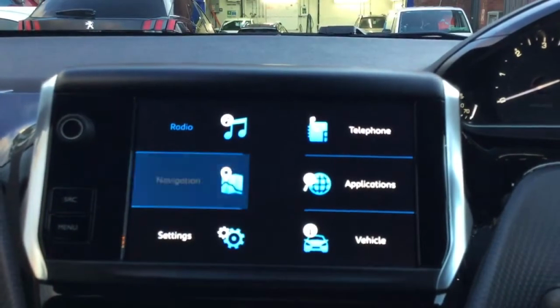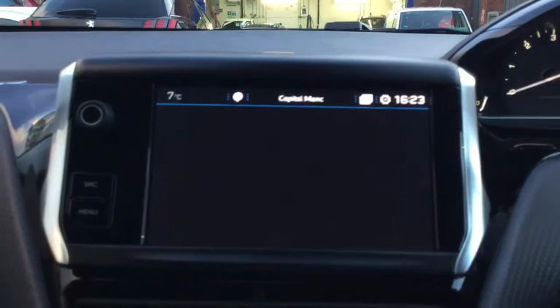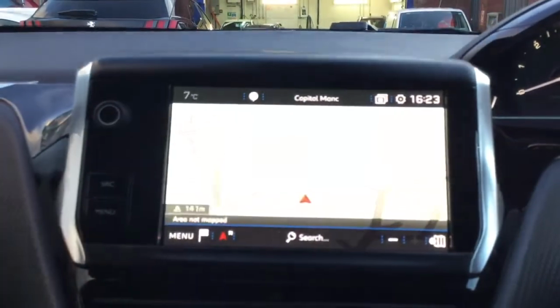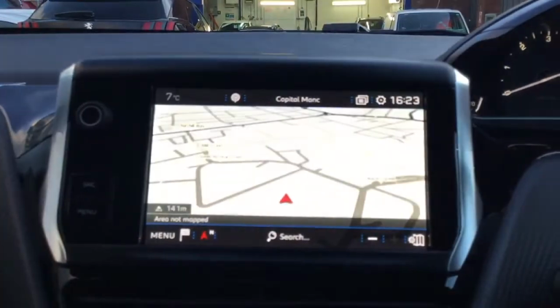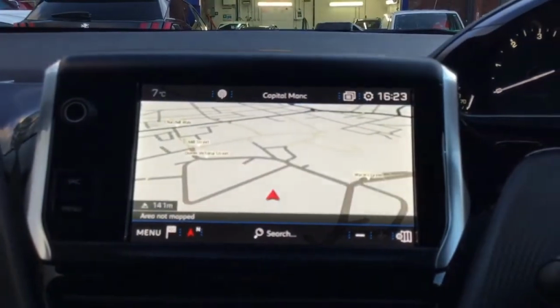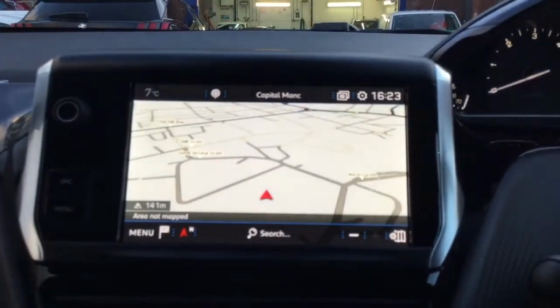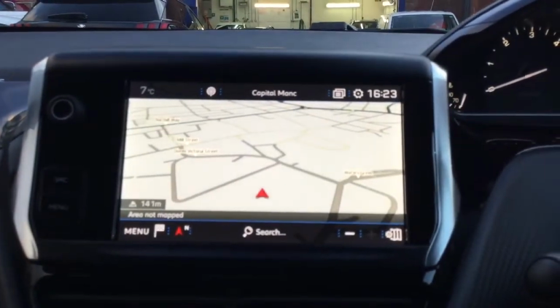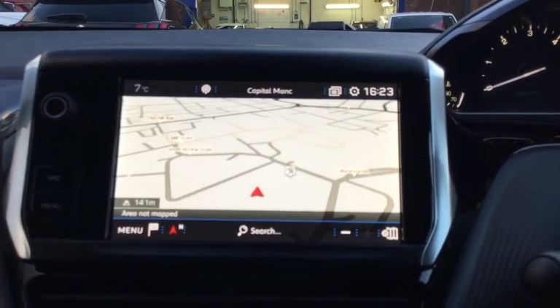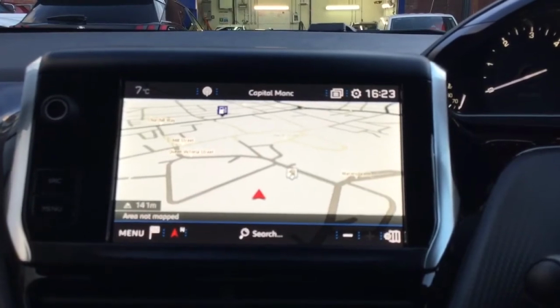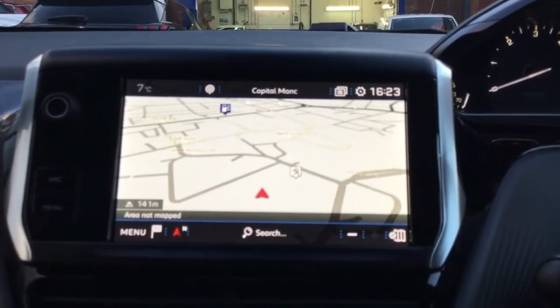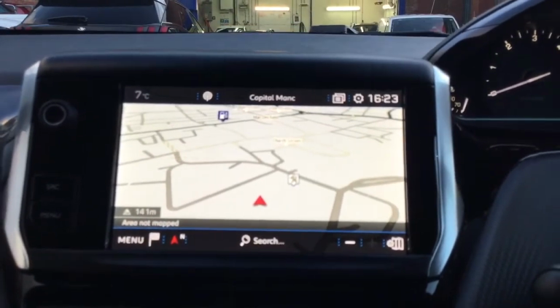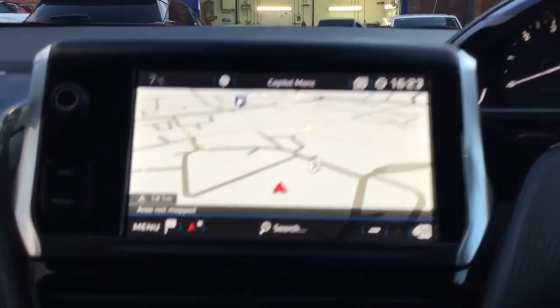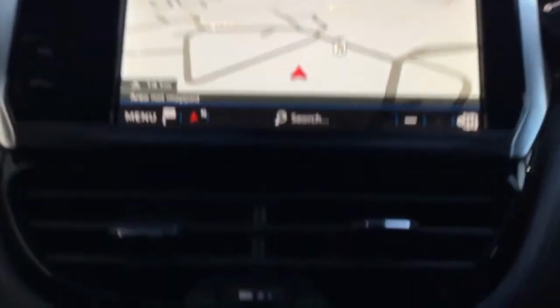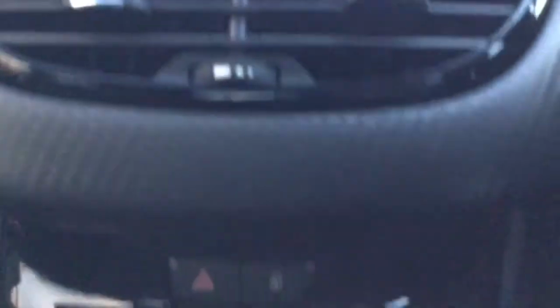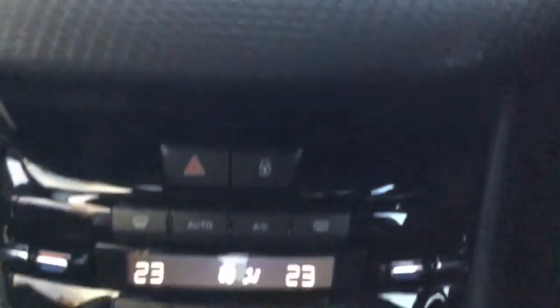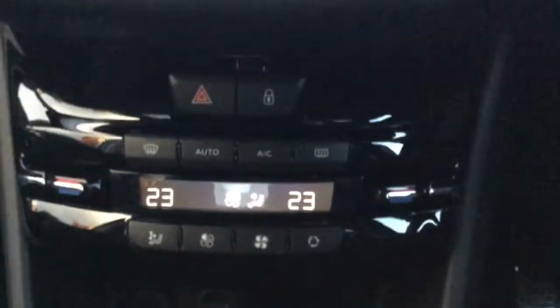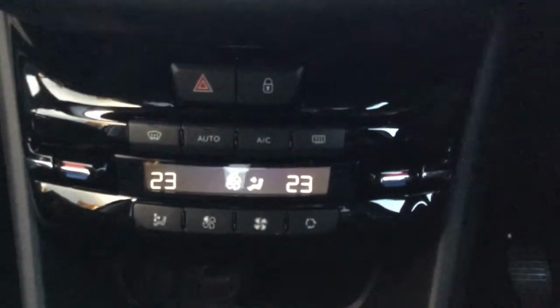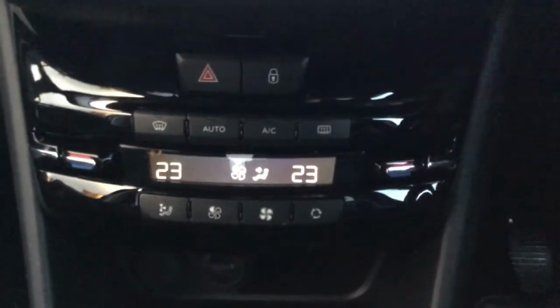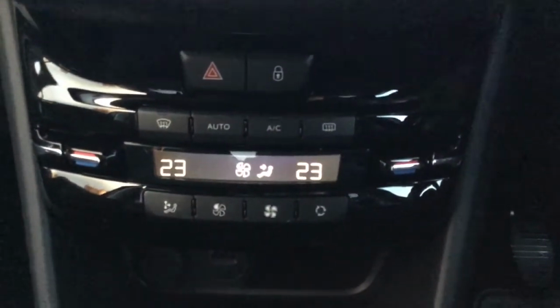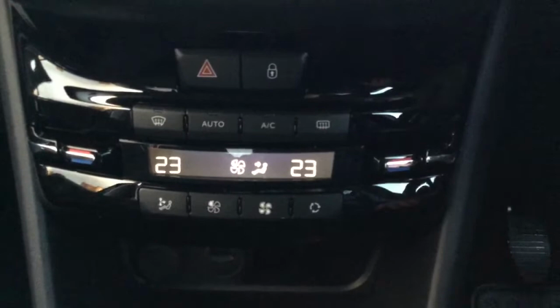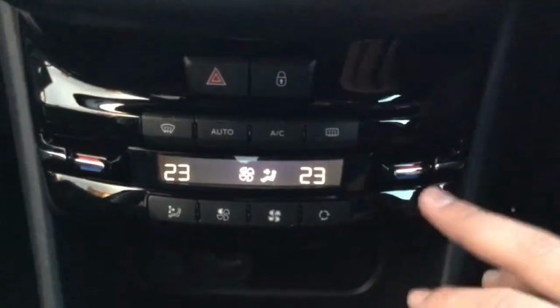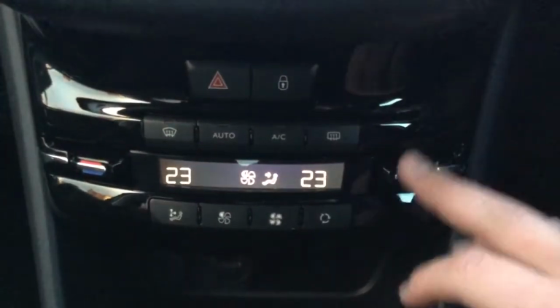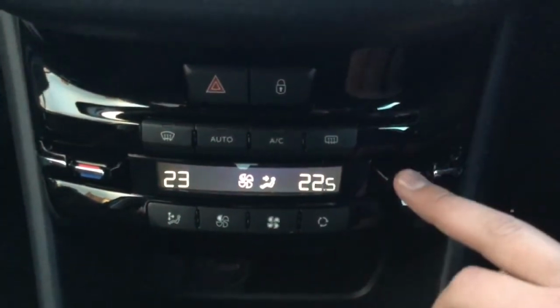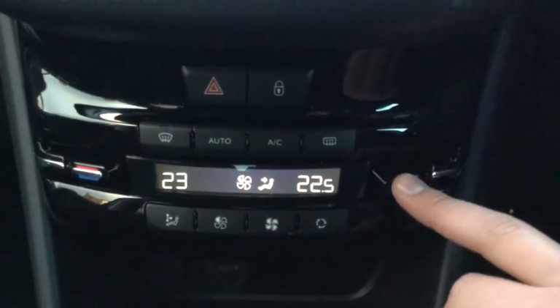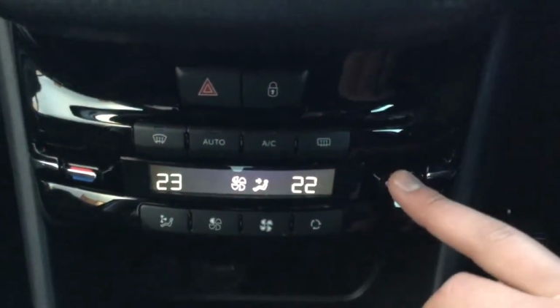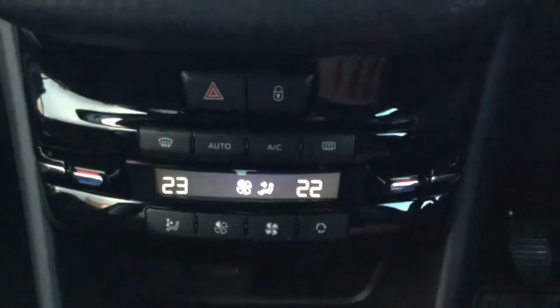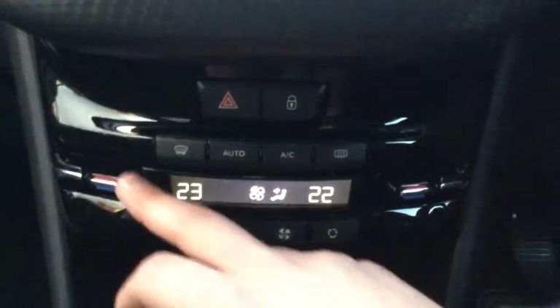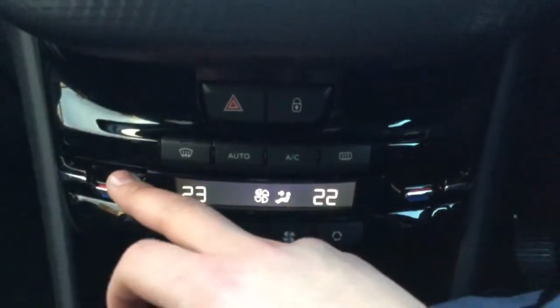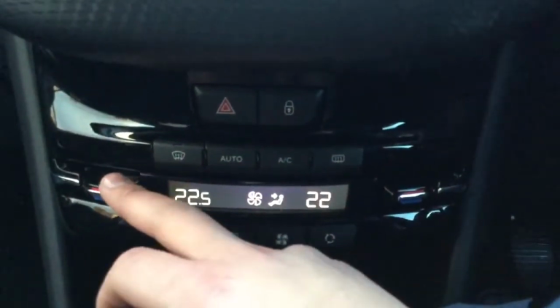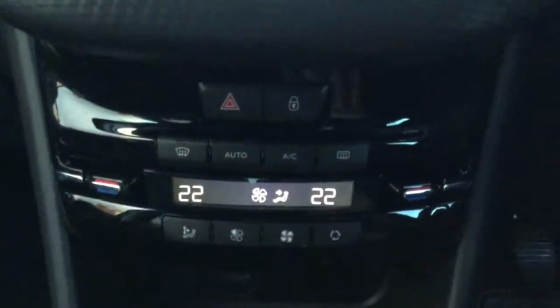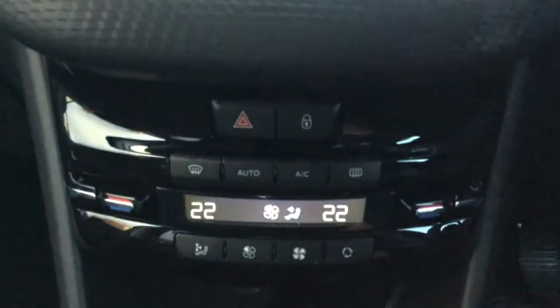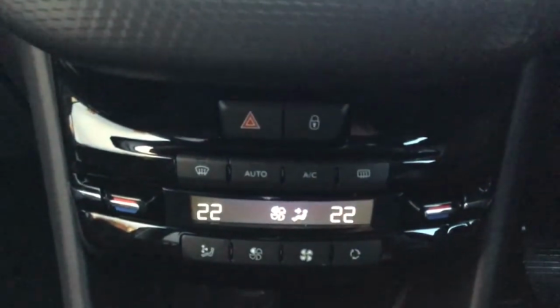Press this button in the middle and as you can see you have your sat nav, which is very good. If you come down, as you can see you've got your heat controls so you can change the temperature of the driver's side. You can also do the same for the passenger side as well.